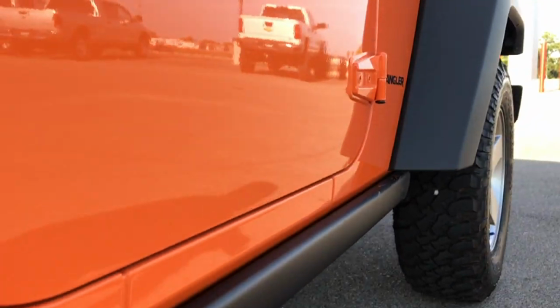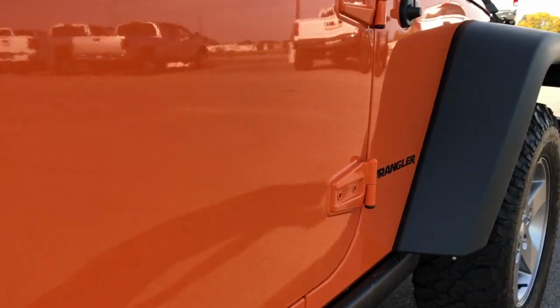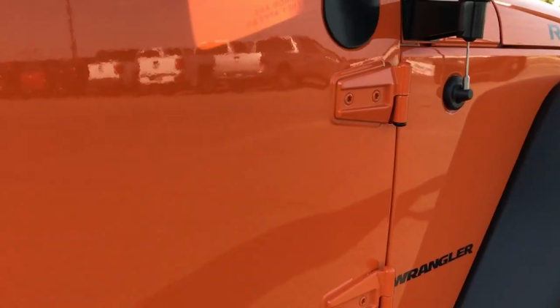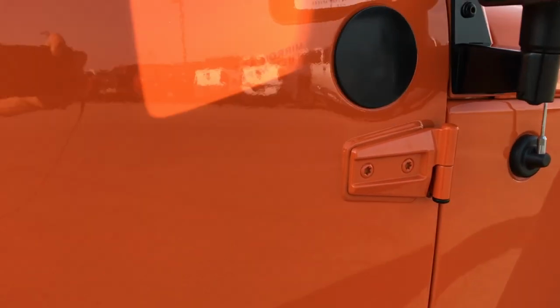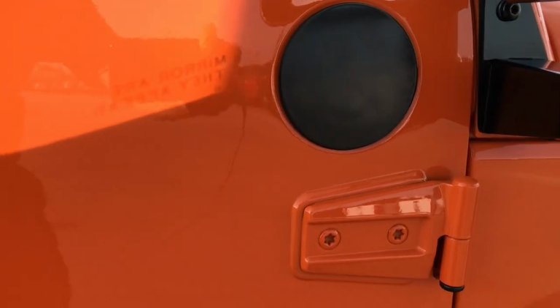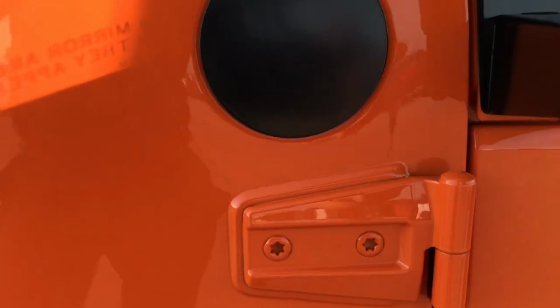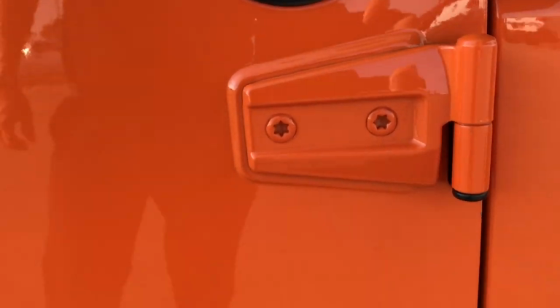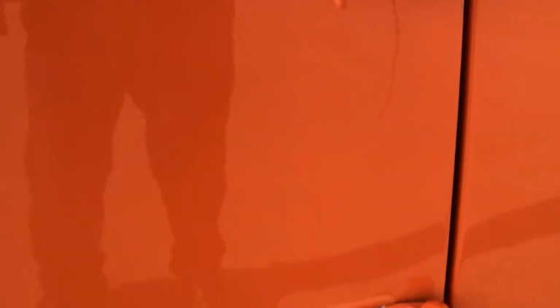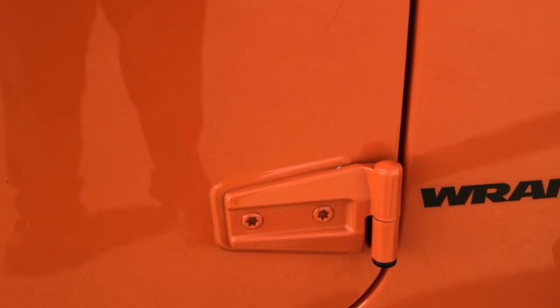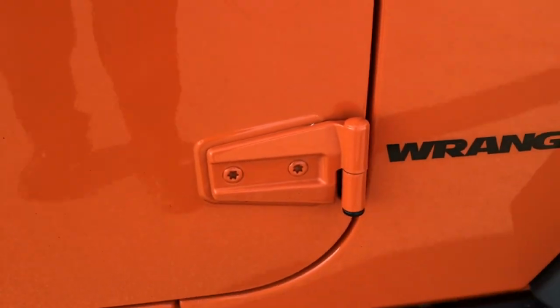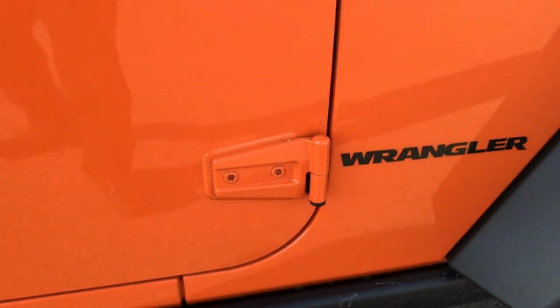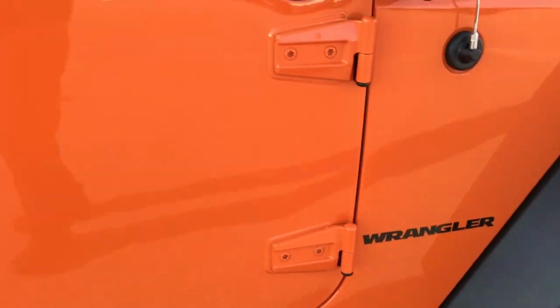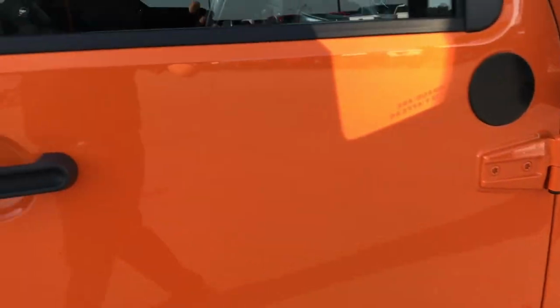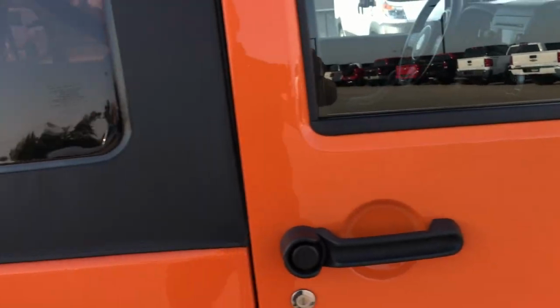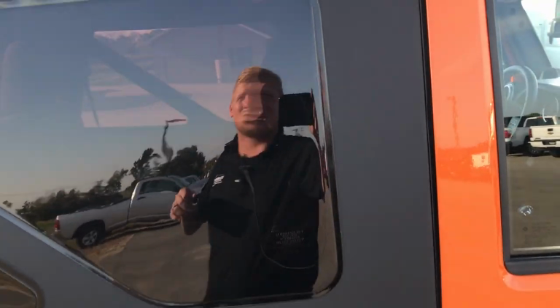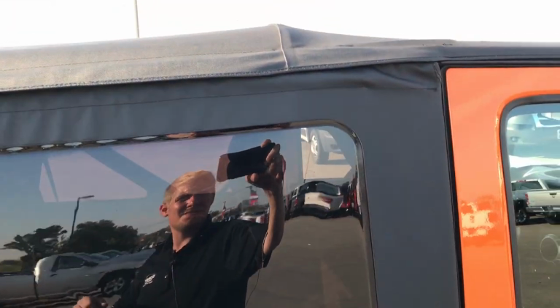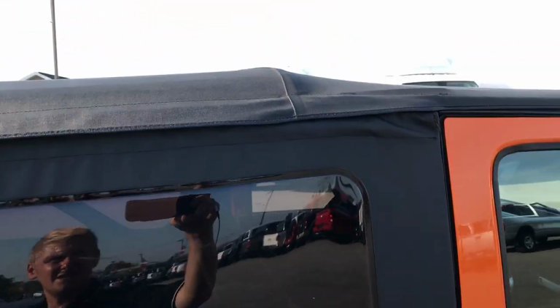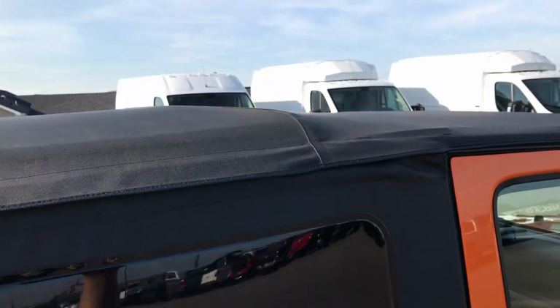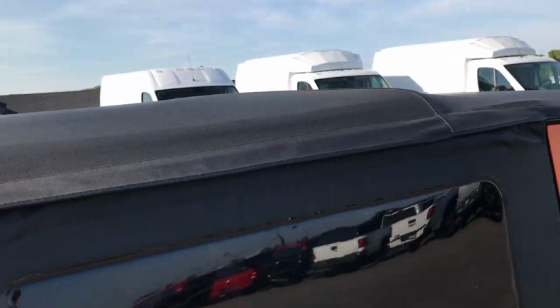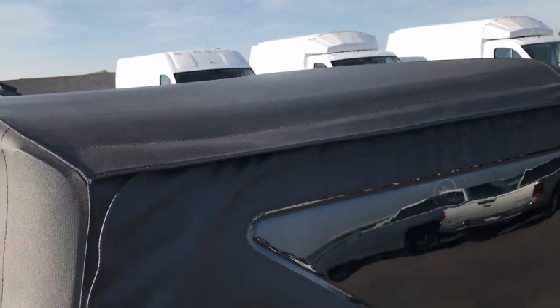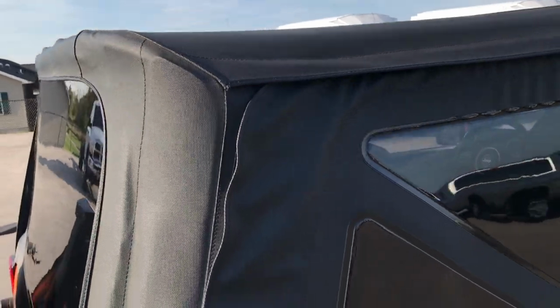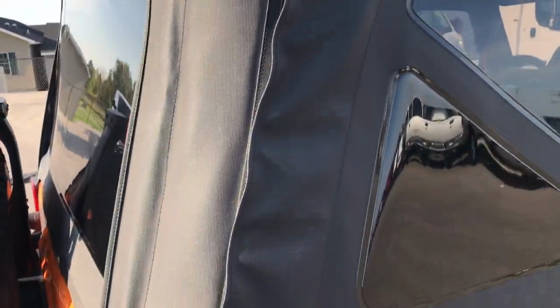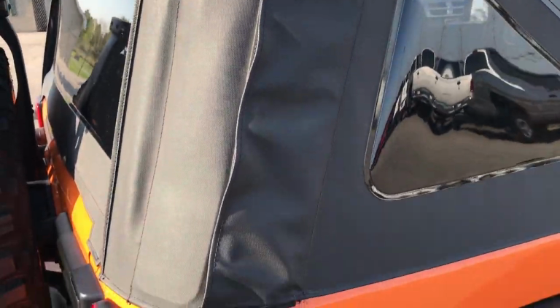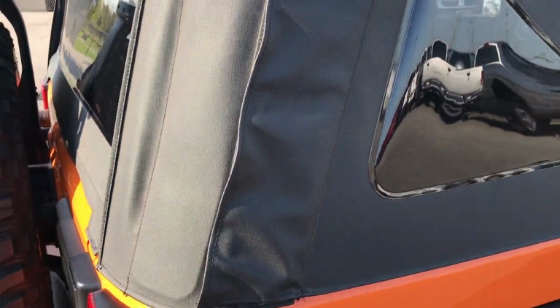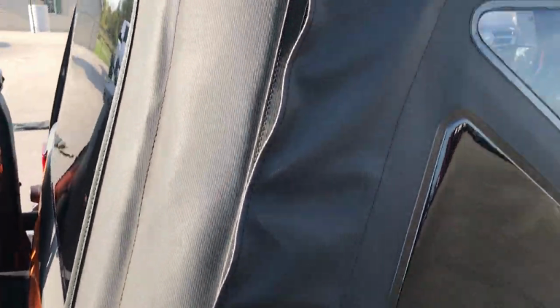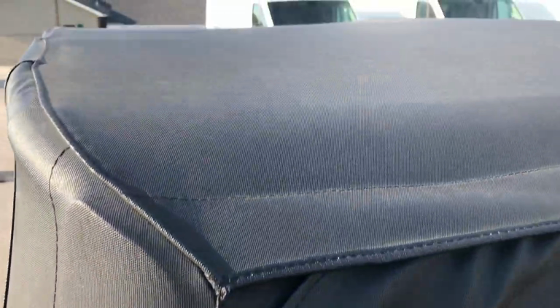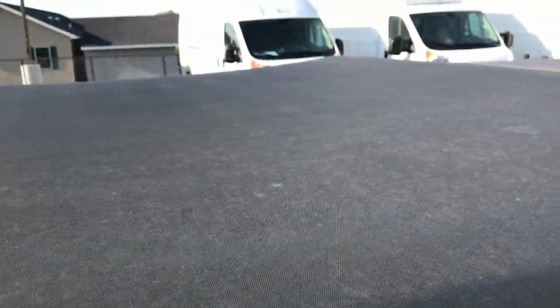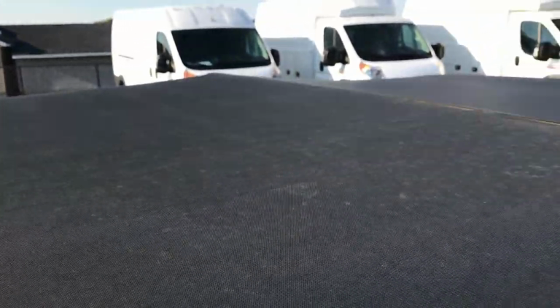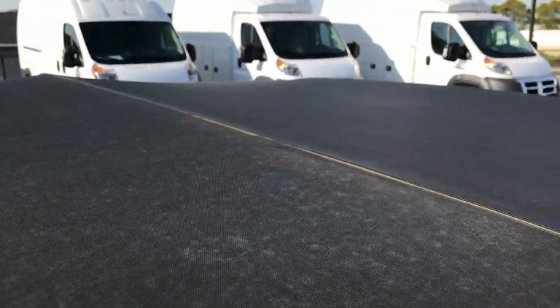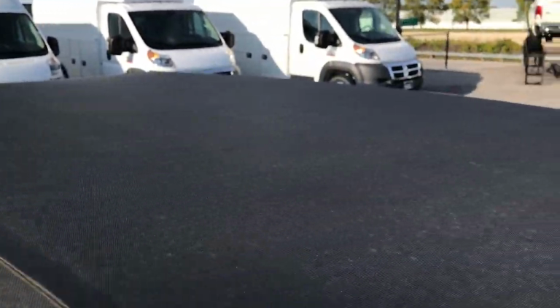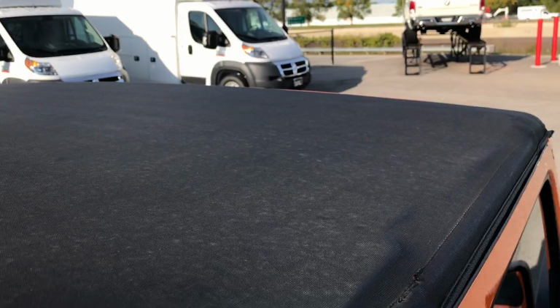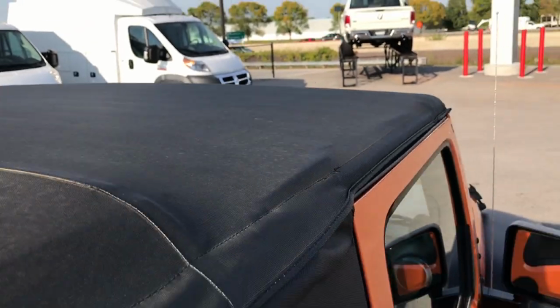You can see that the door hinges are in excellent shape as well — no chips. It's usually a problem area on Wranglers, as people take the doors off and end up chipping them. This one has a very nice soft top that's in really nice condition.